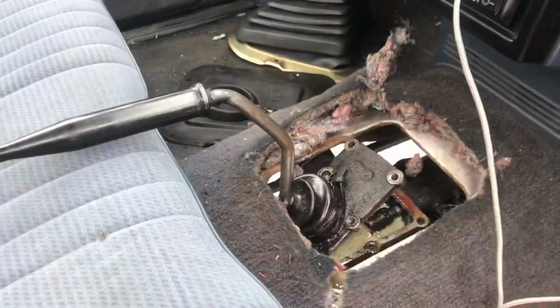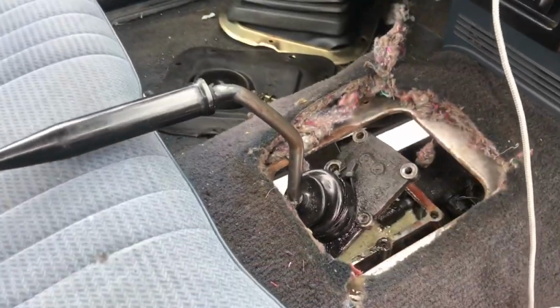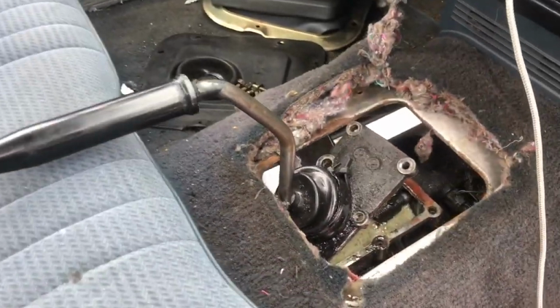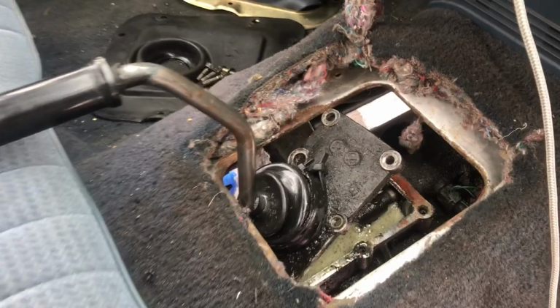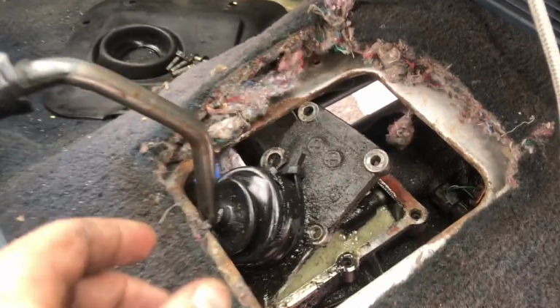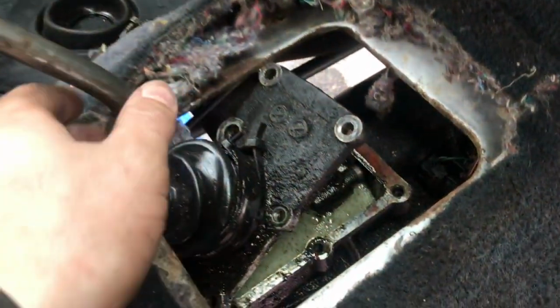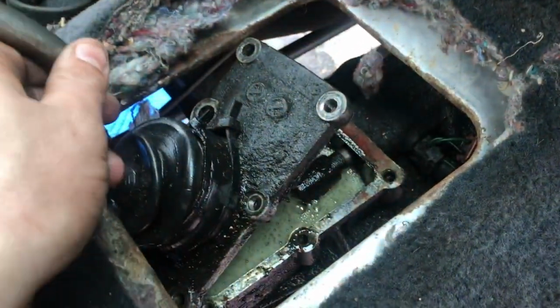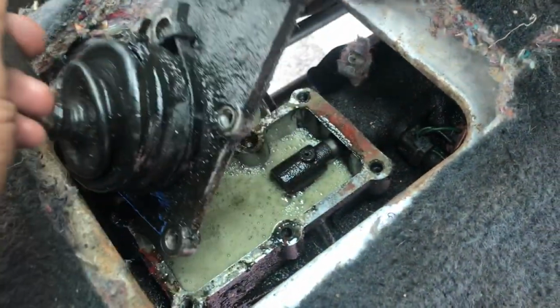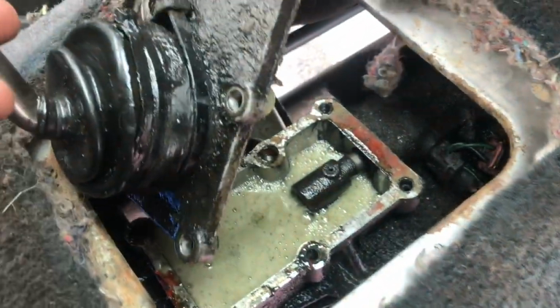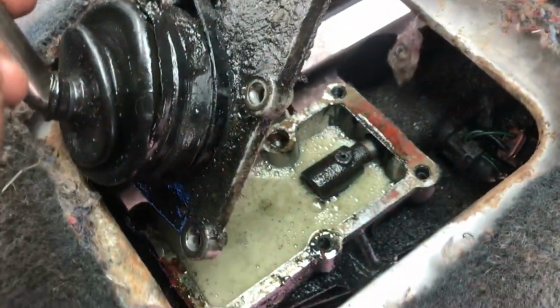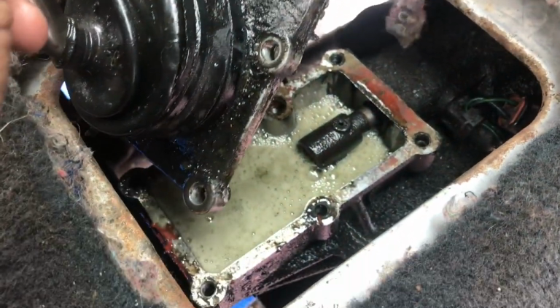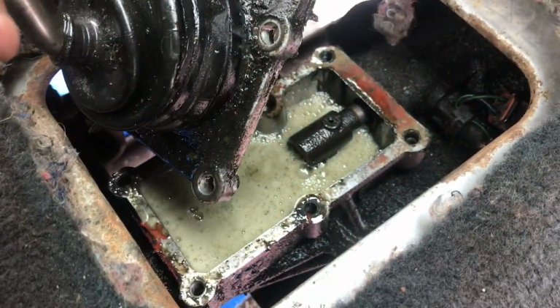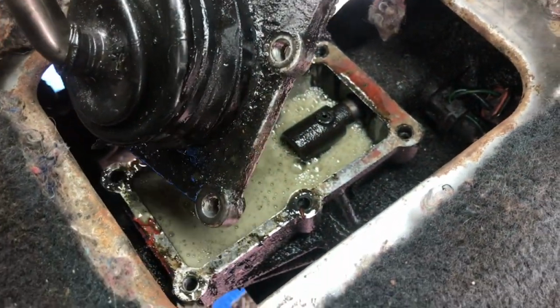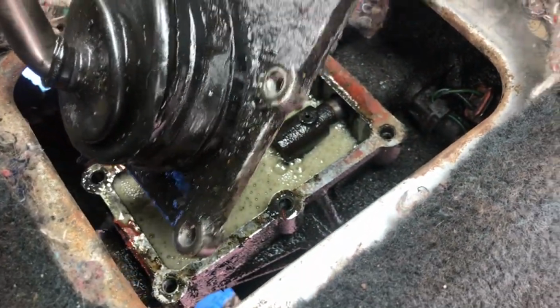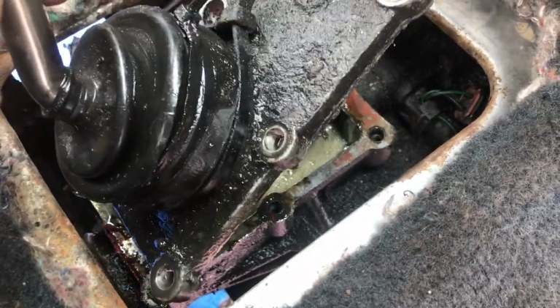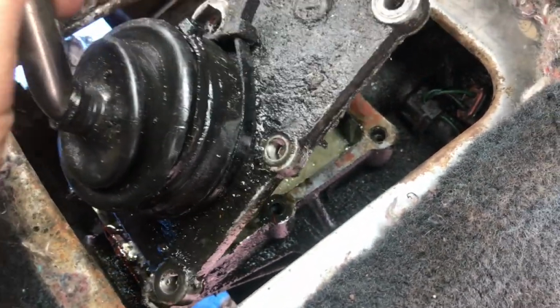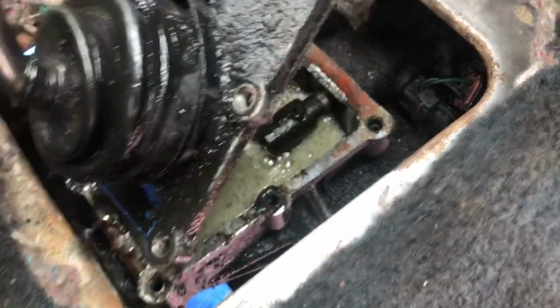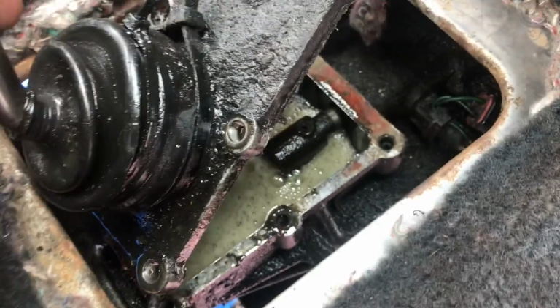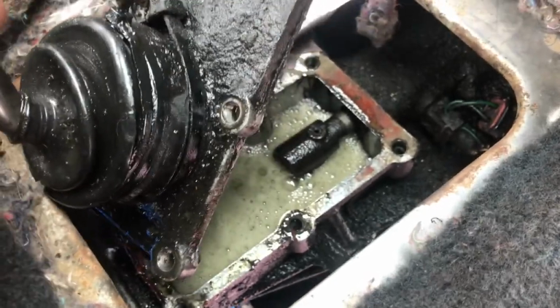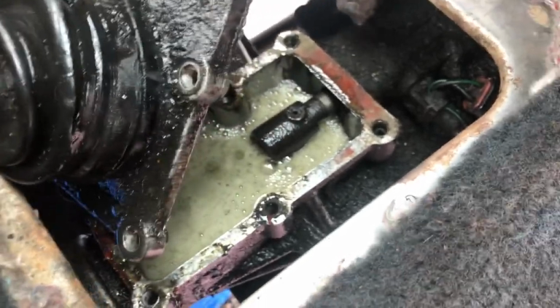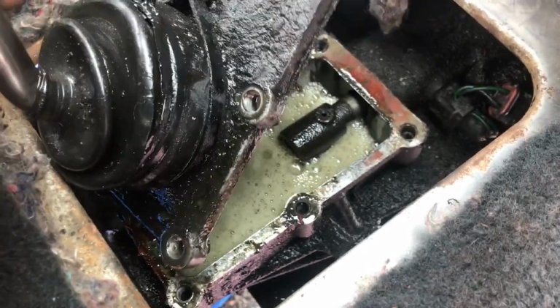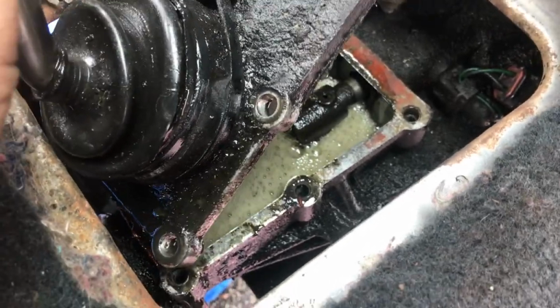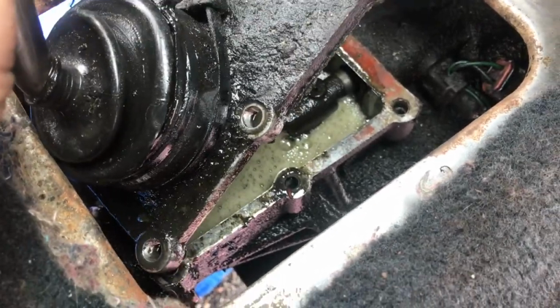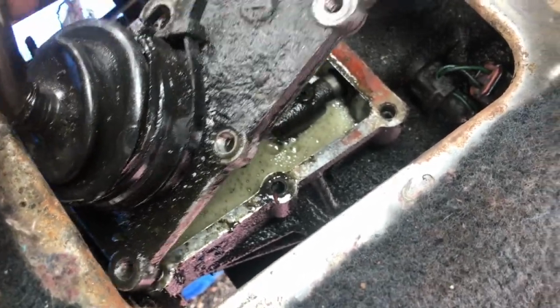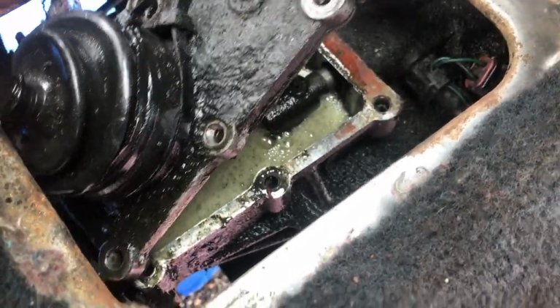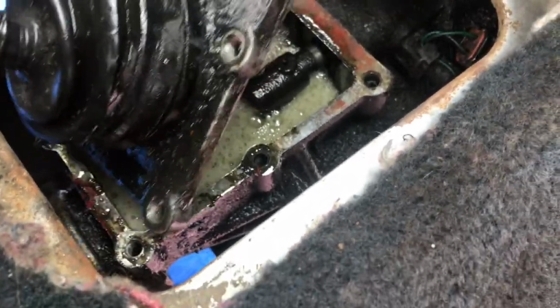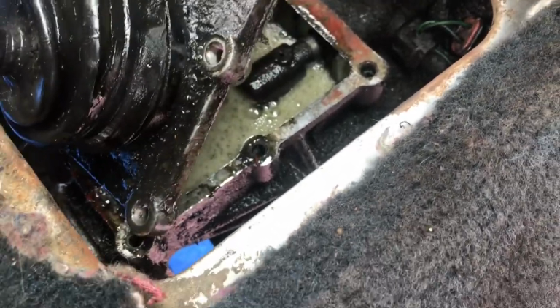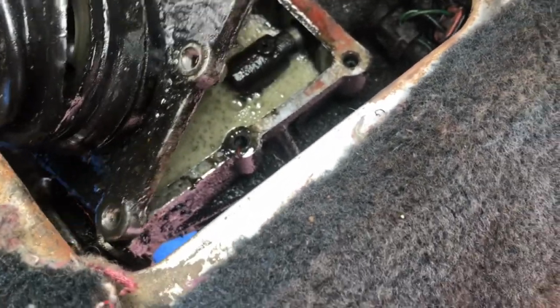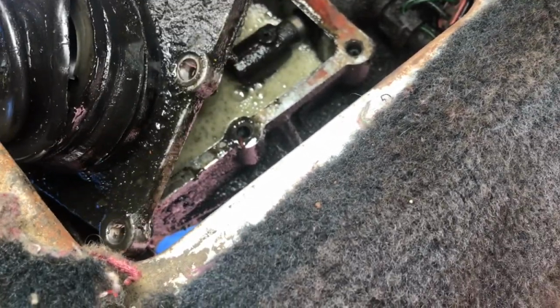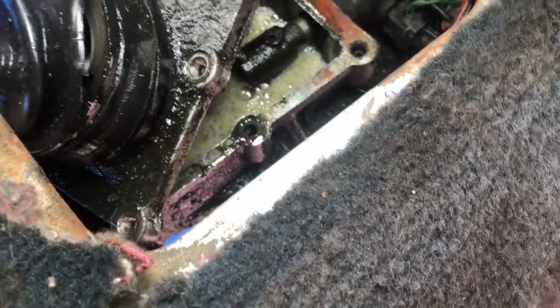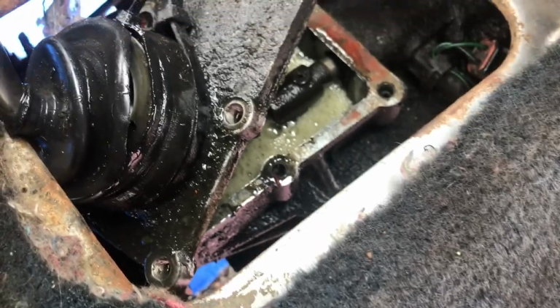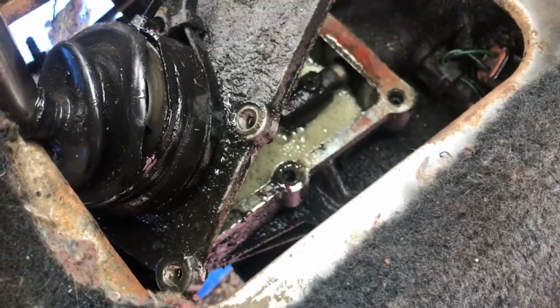I've never seen anything like this. We just changed this fluid, and this is what it looks like — at maybe 30 minutes worth of driving time. Horrible. This thing is cooked. This thing is absolutely done.